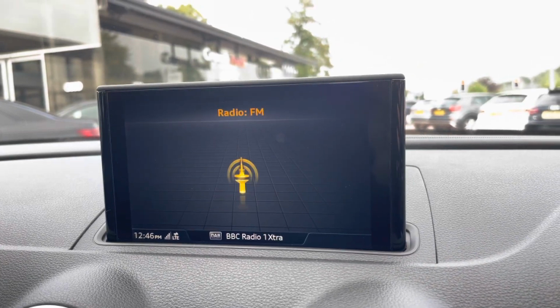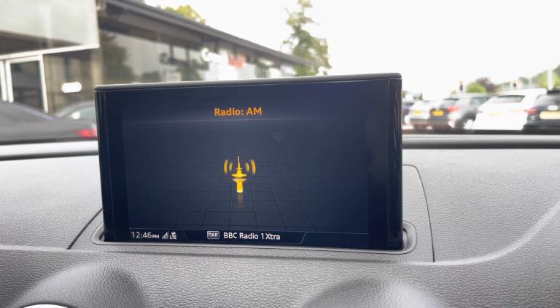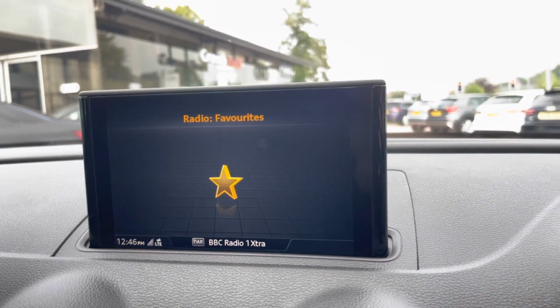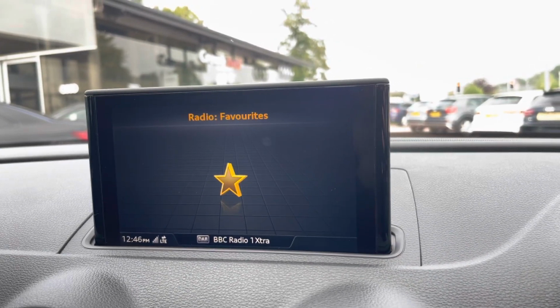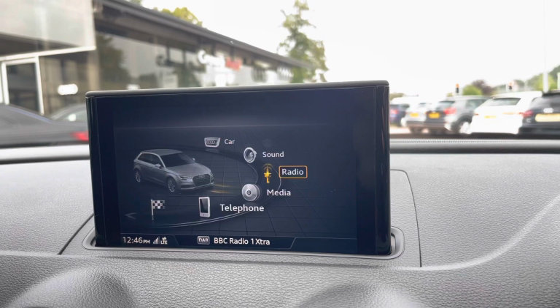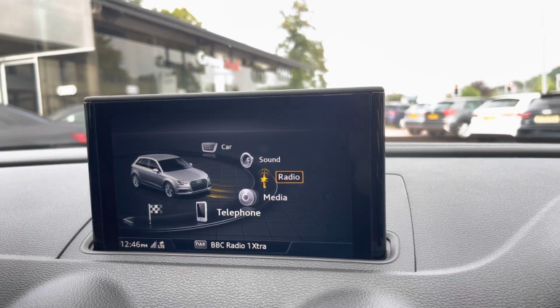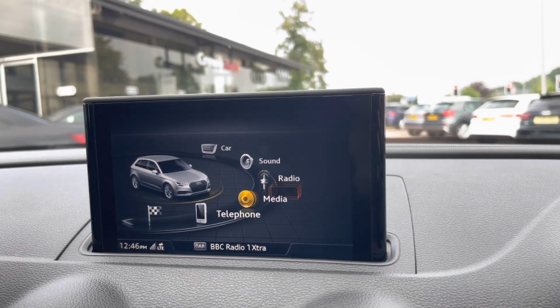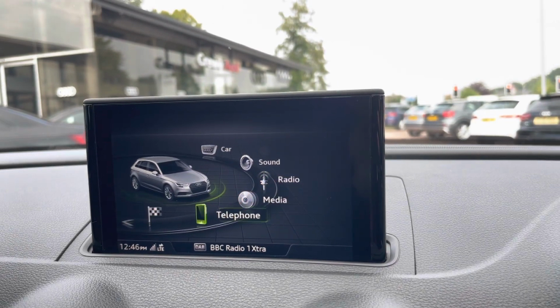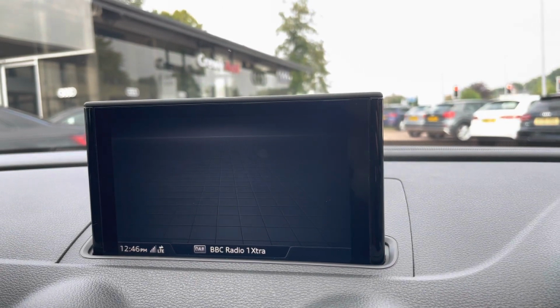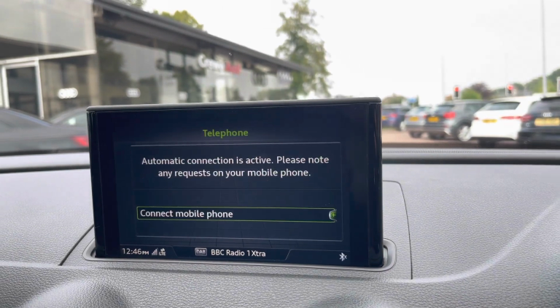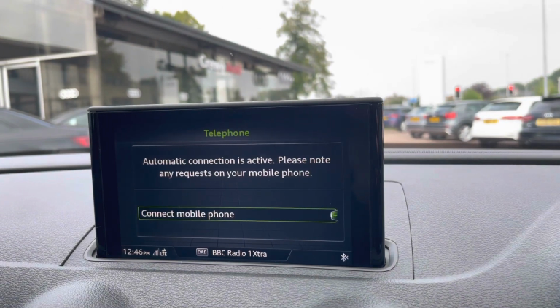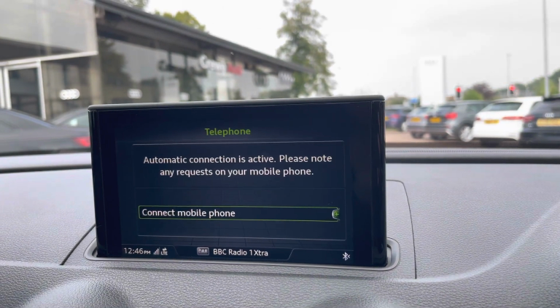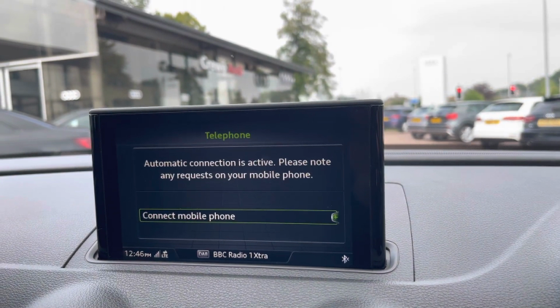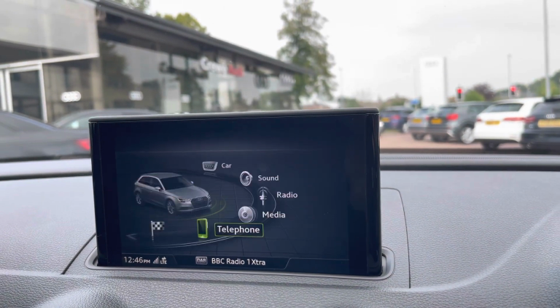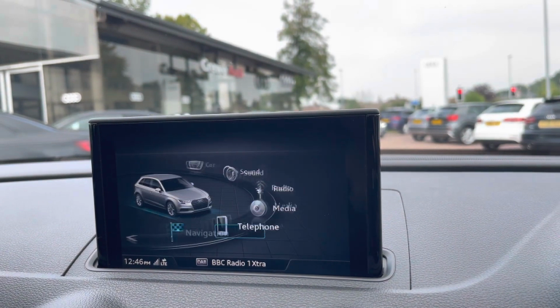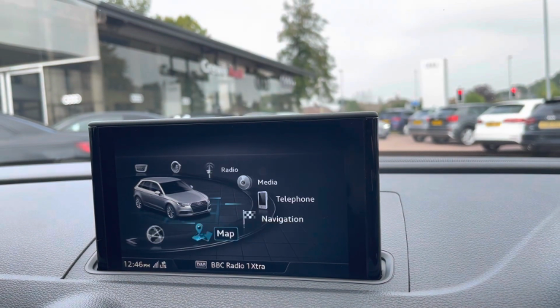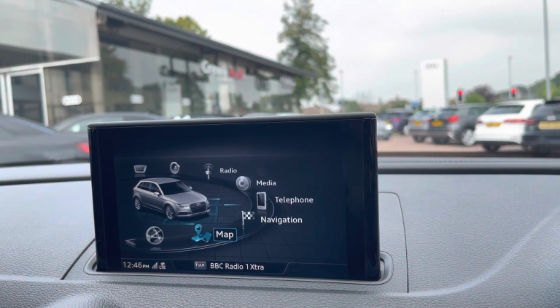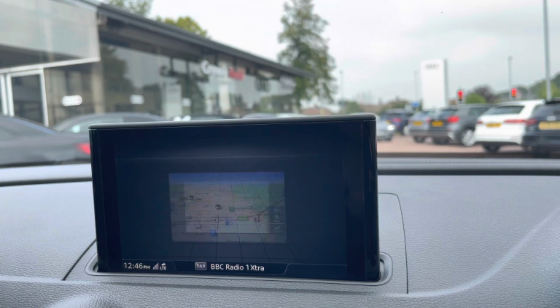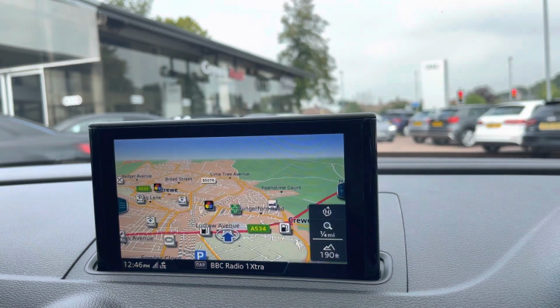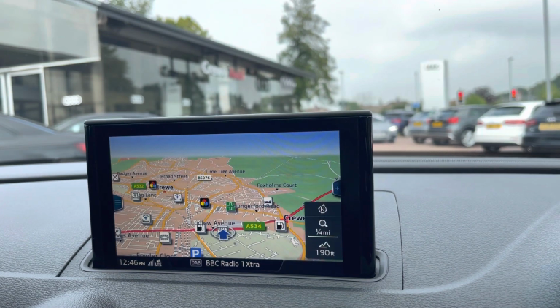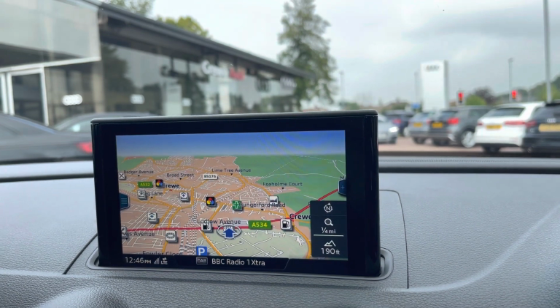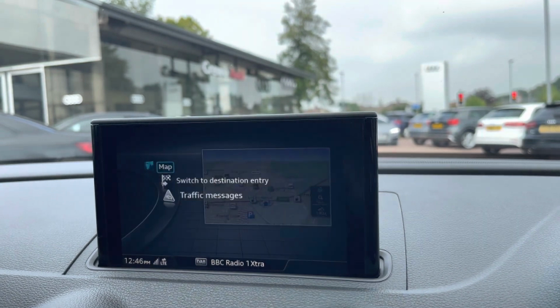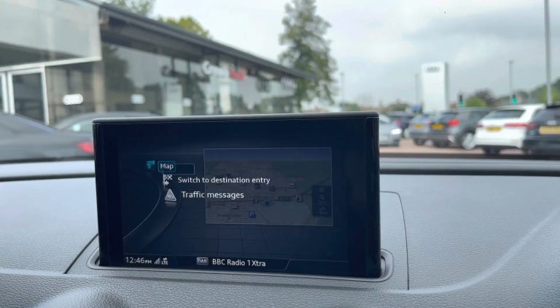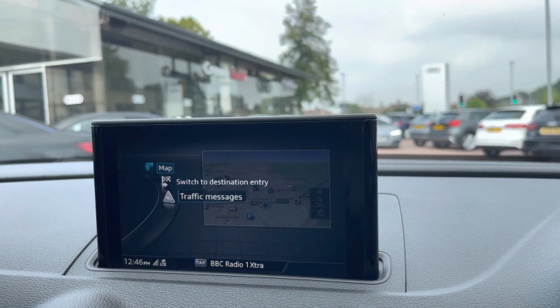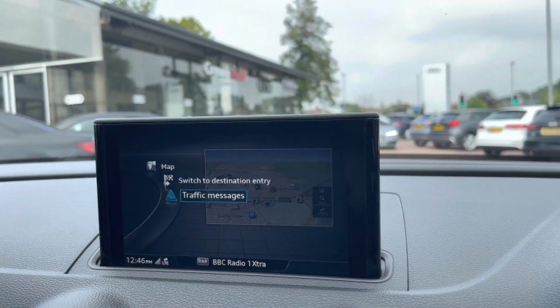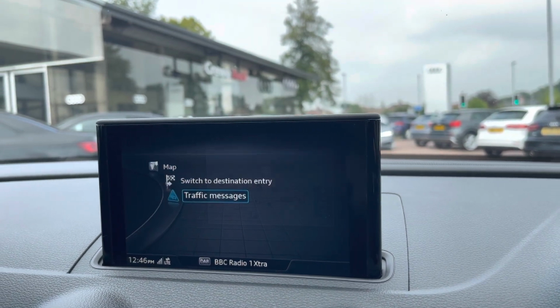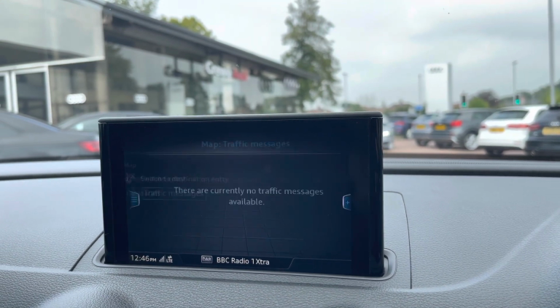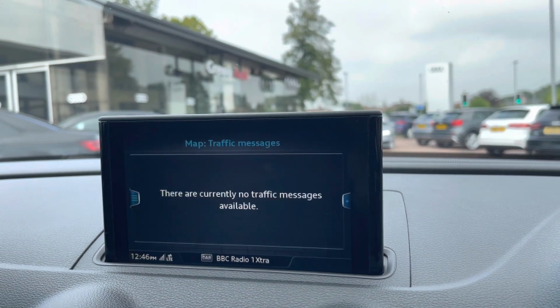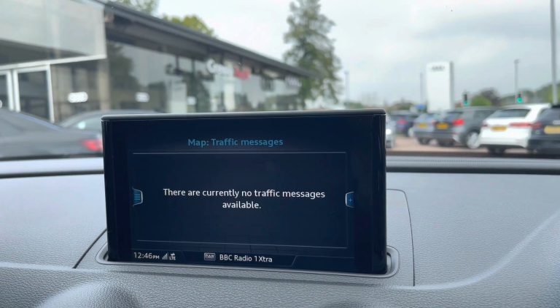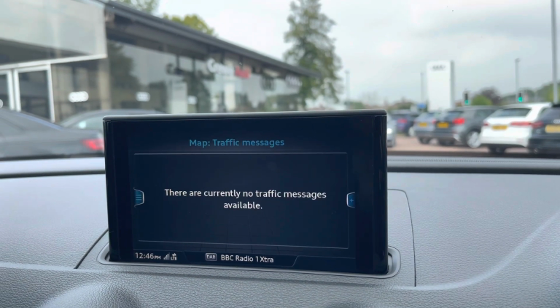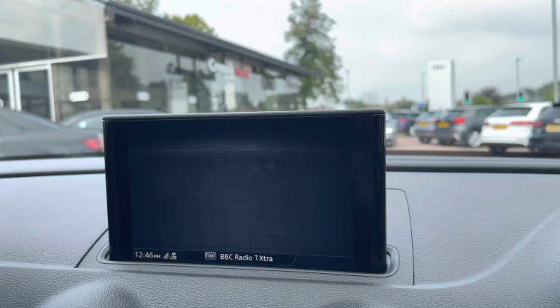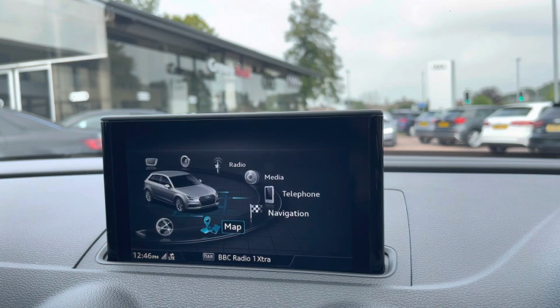You have access to all your favourite radio stations, access to your phone if it's connected via Bluetooth or USB, access to your sat nav where you can also view up-to-date traffic information, as well as any other driver information and settings.